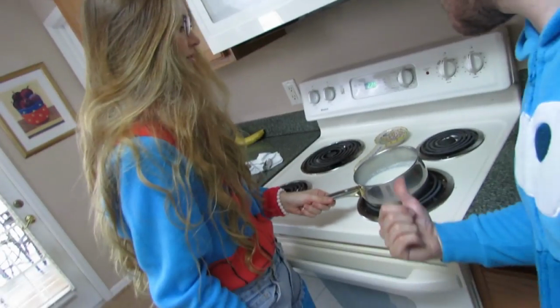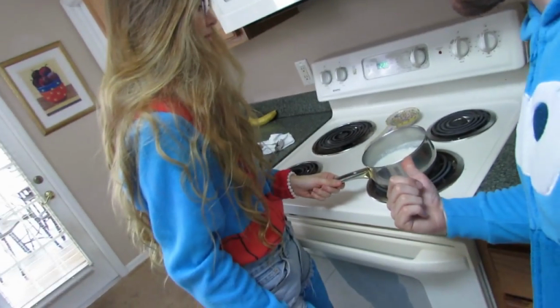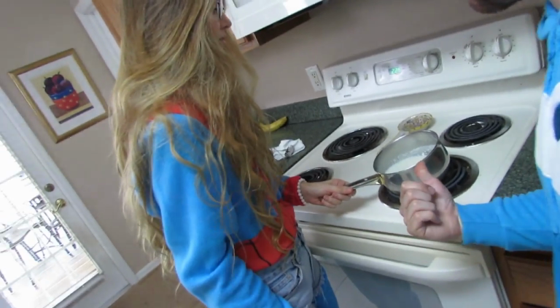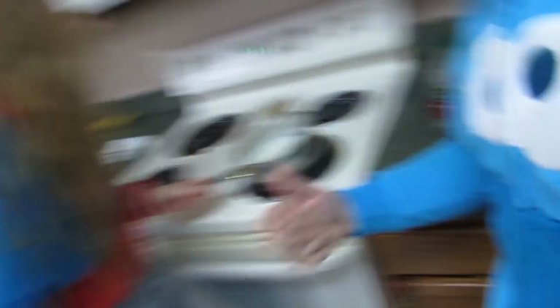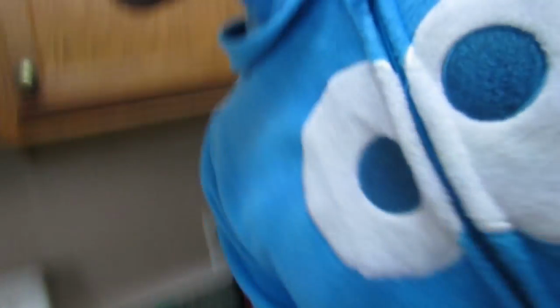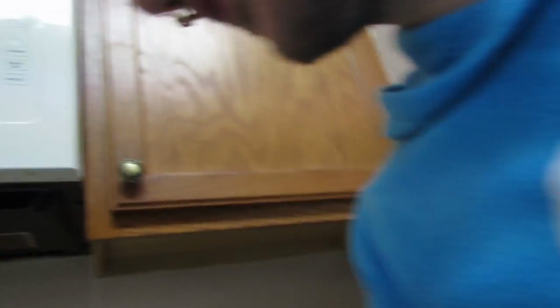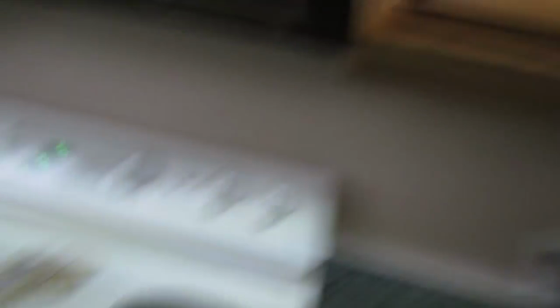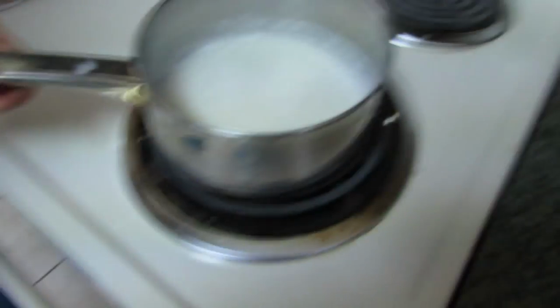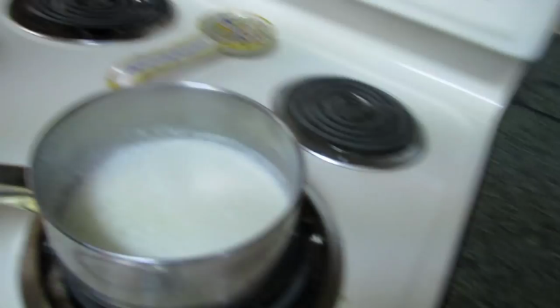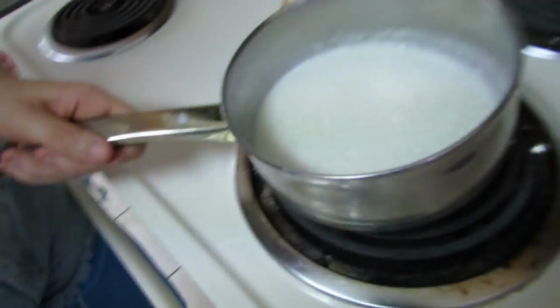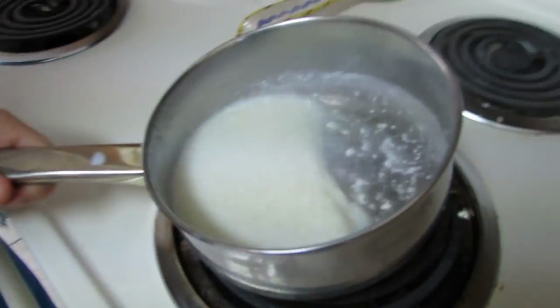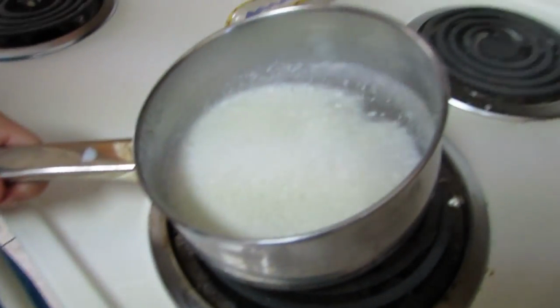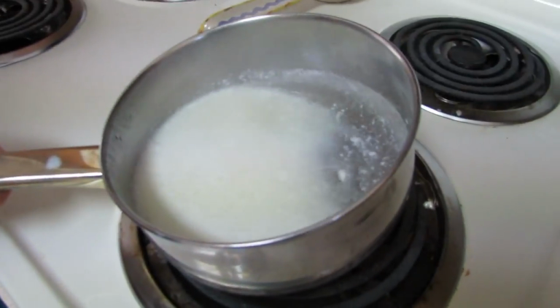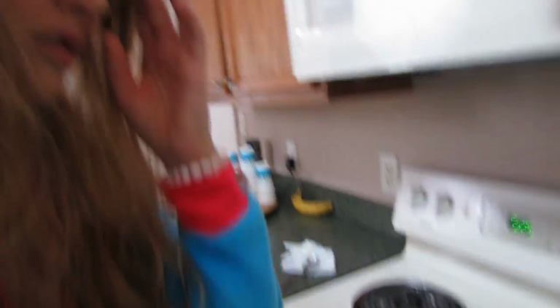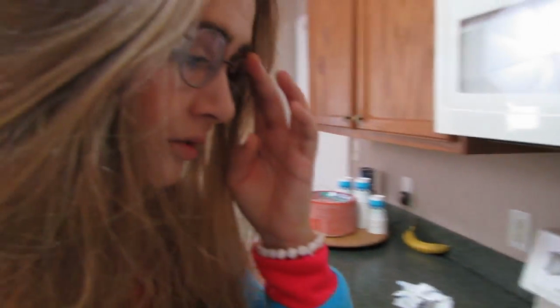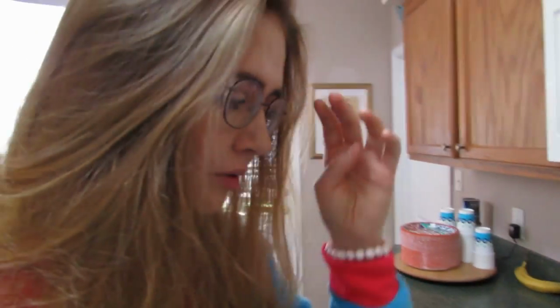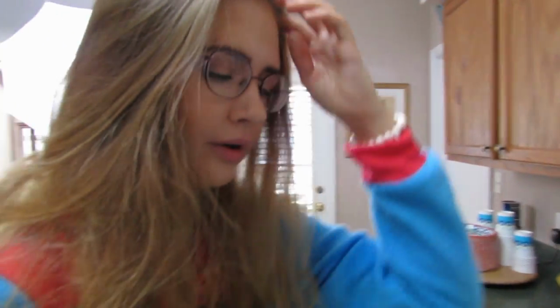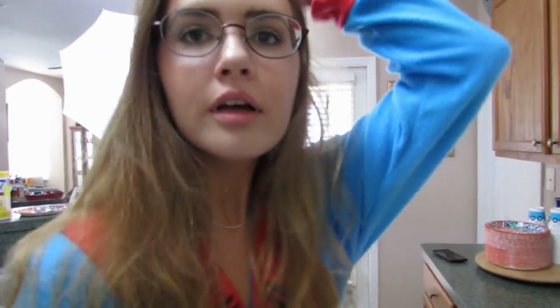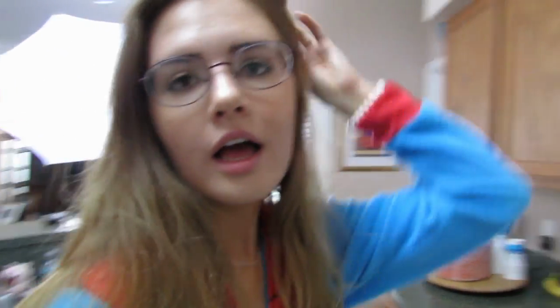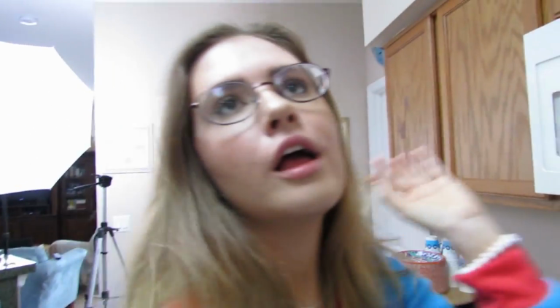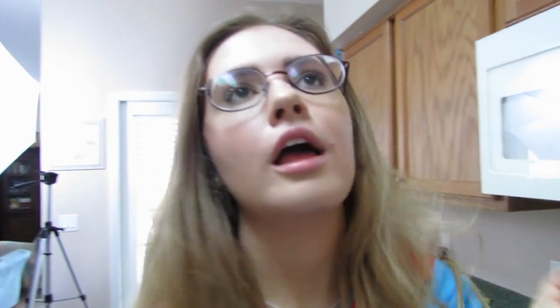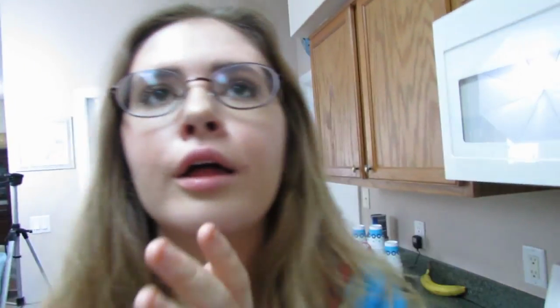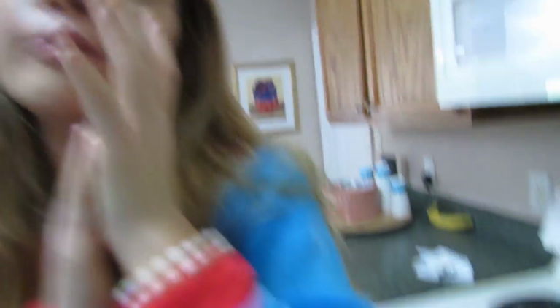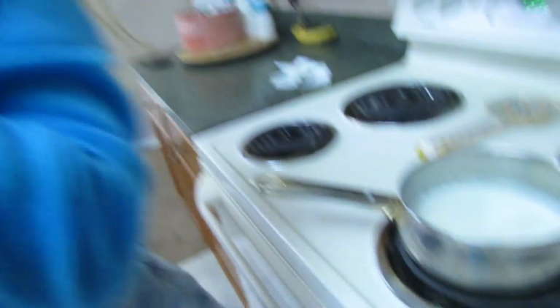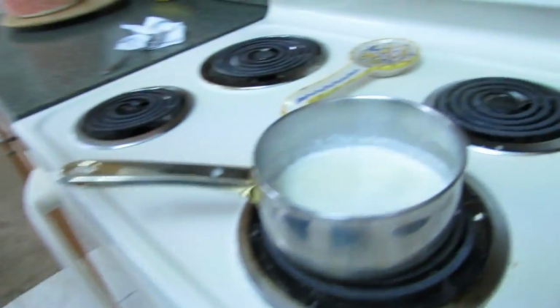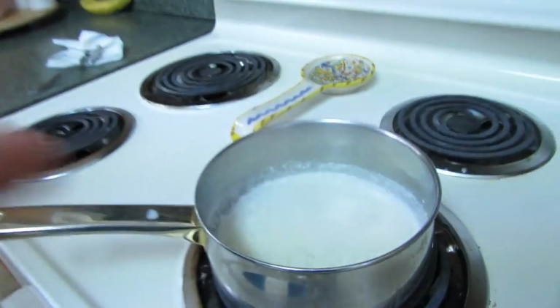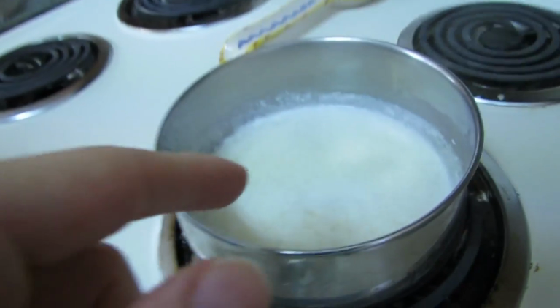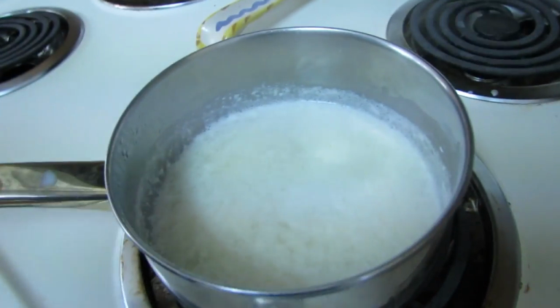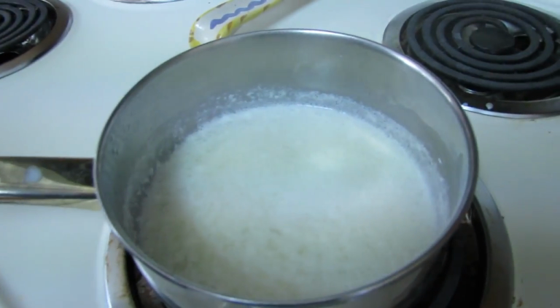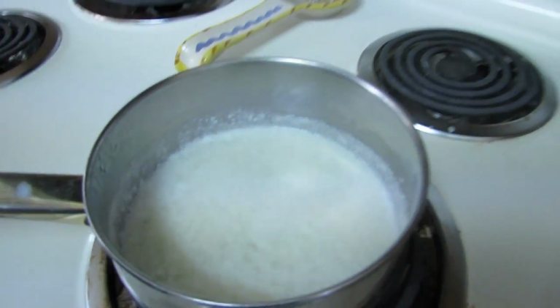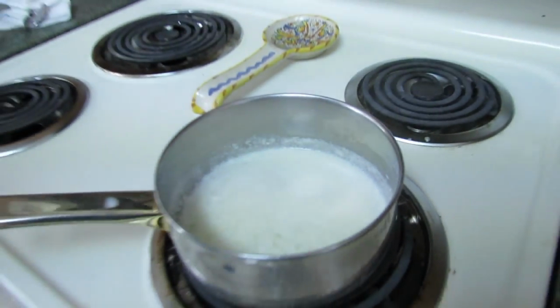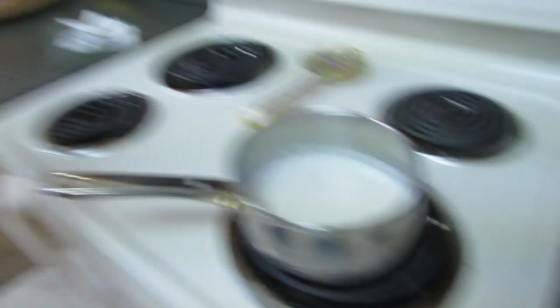So now we just let it cool. You see the chunks are starting to get bigger now. I think that this is definitely going to be working out.